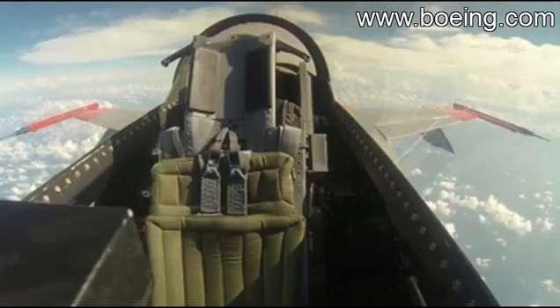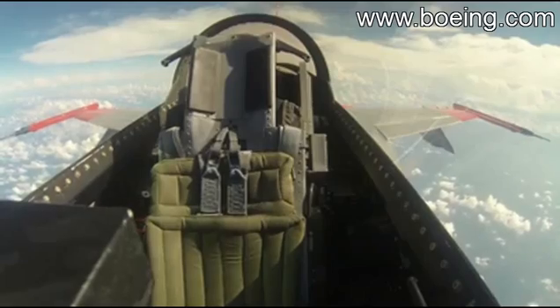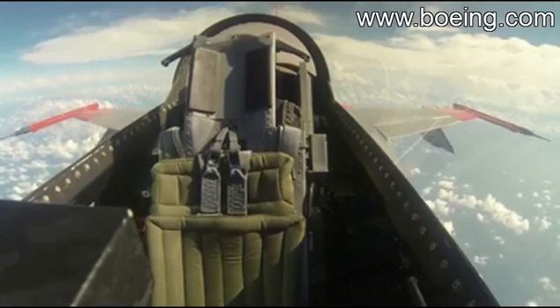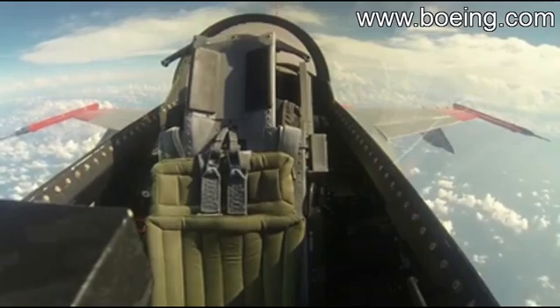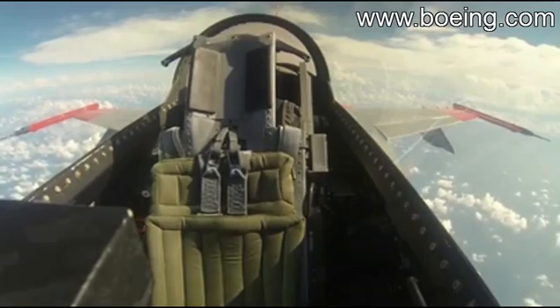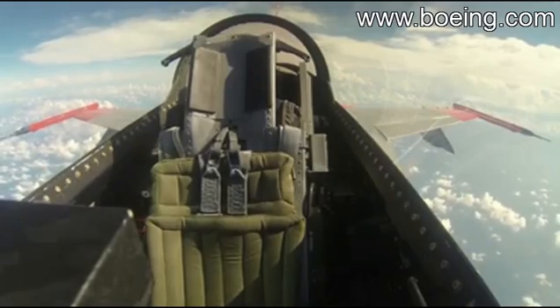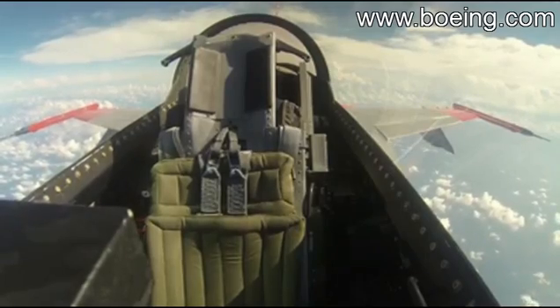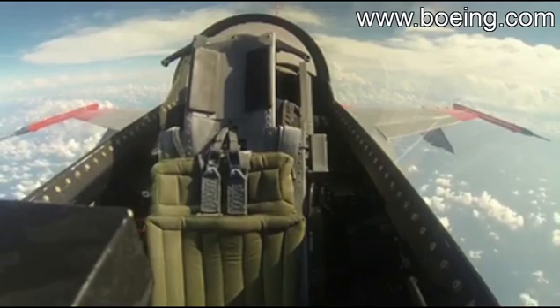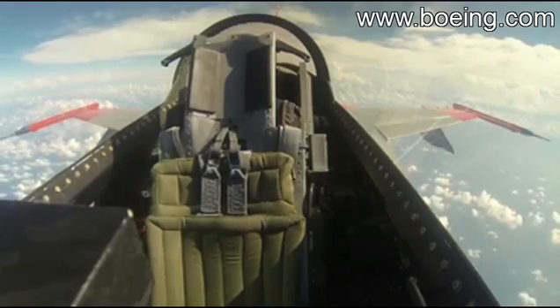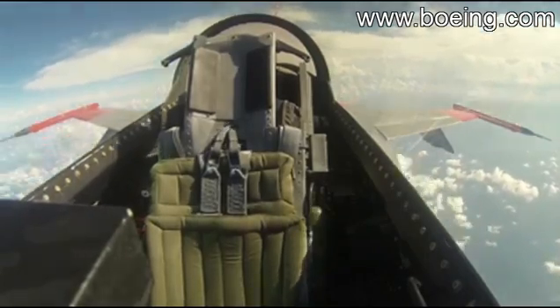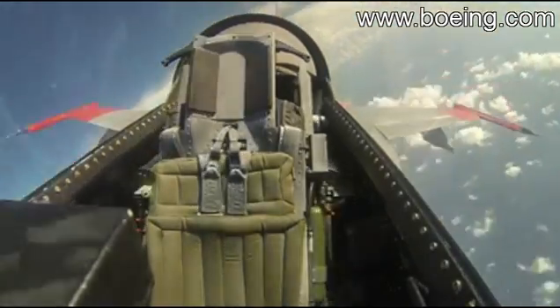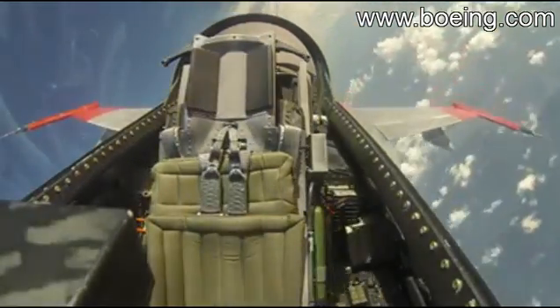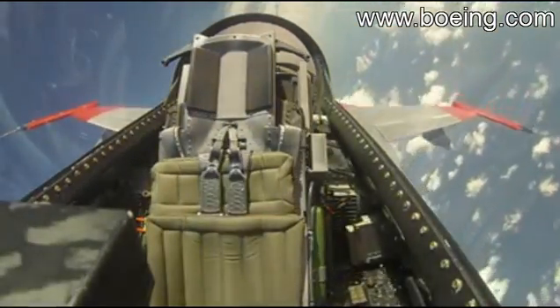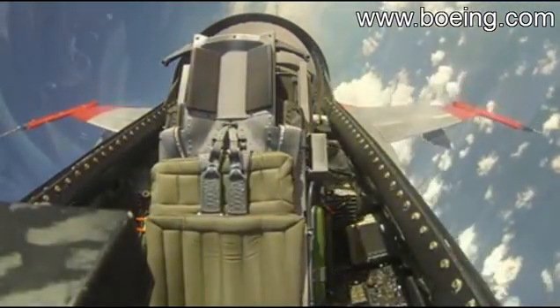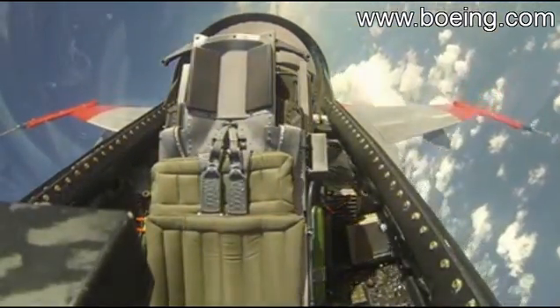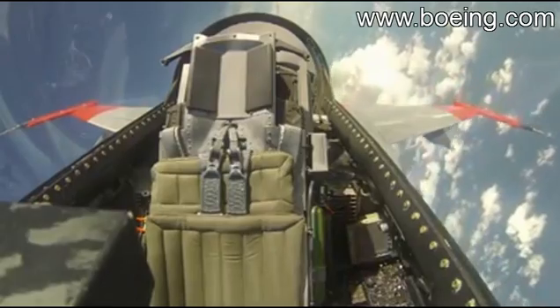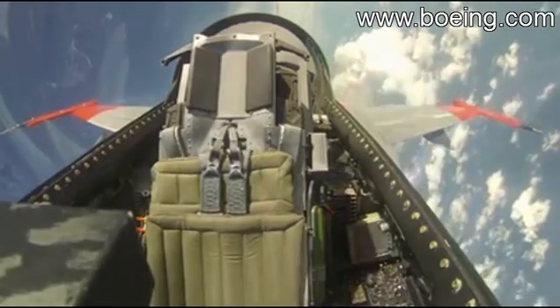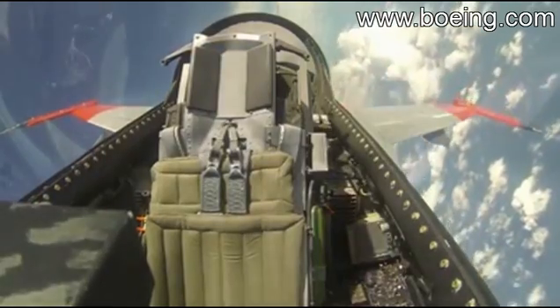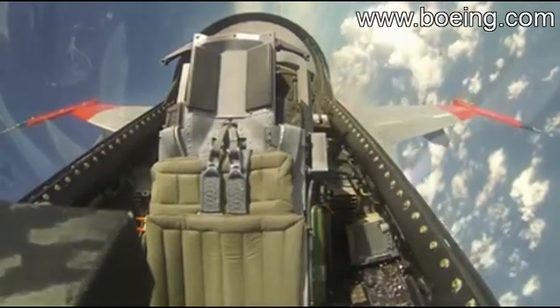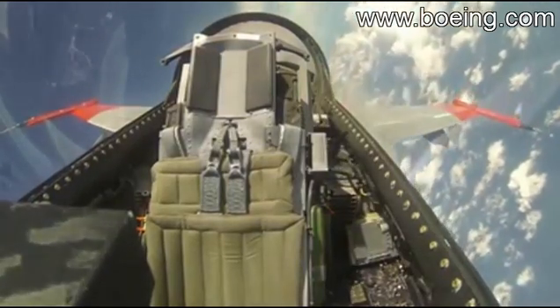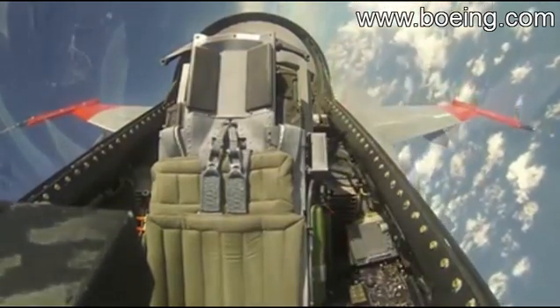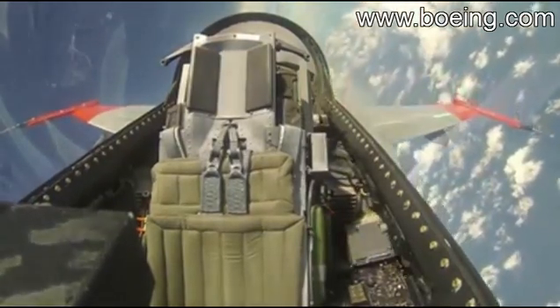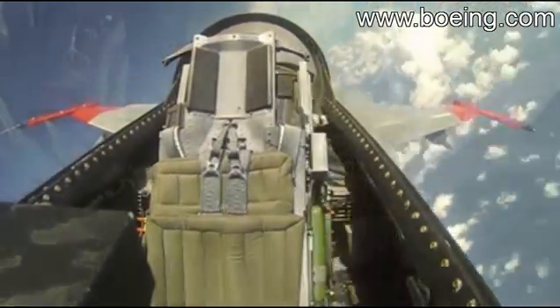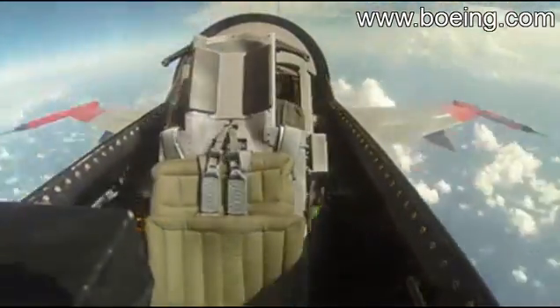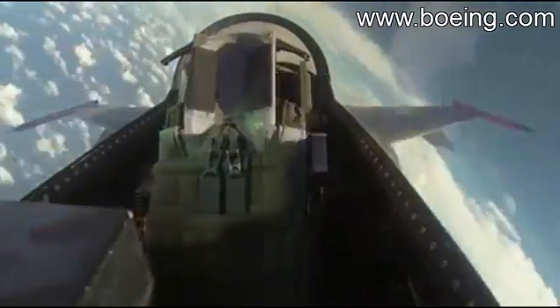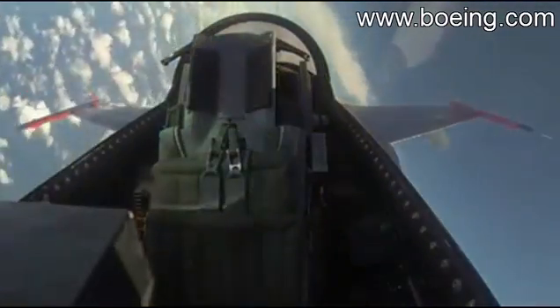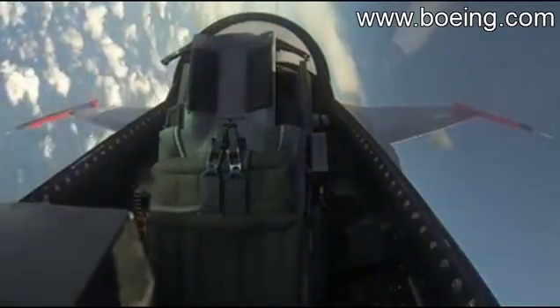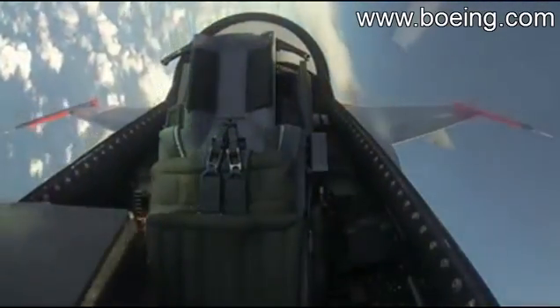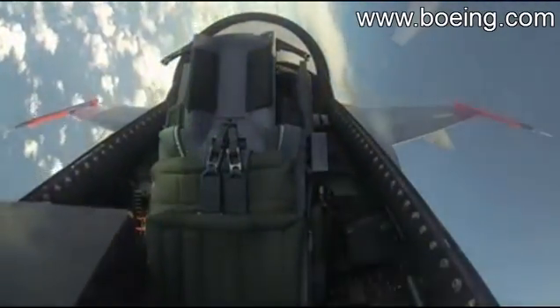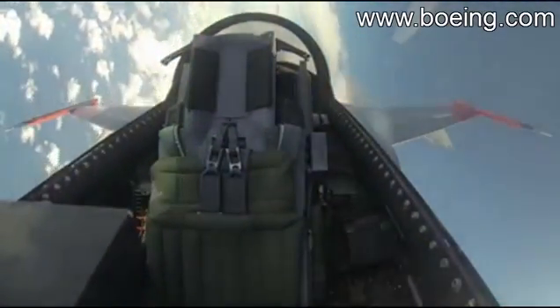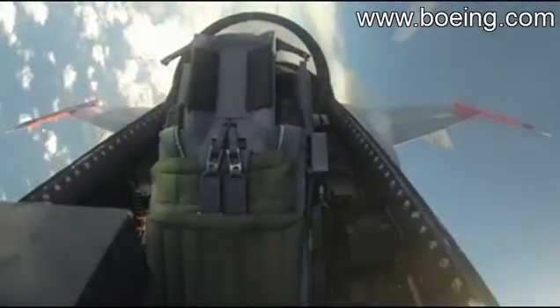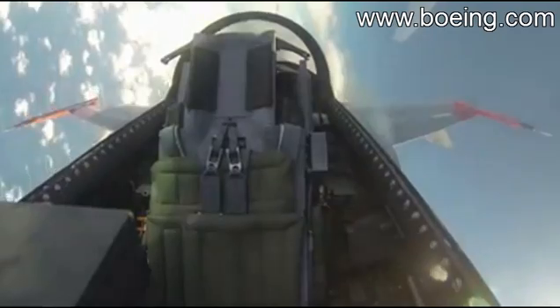While there's no pilot physically sitting in the cockpit, two U.S. Air Force test pilots are flying the plane remotely from a ground control station at Tyndall Air Force Base.